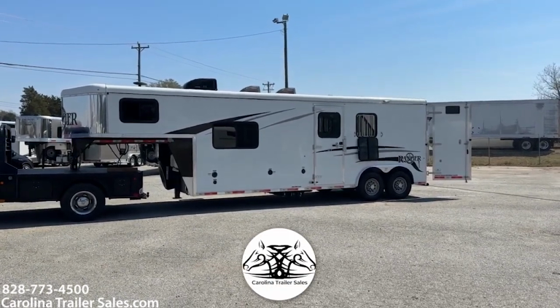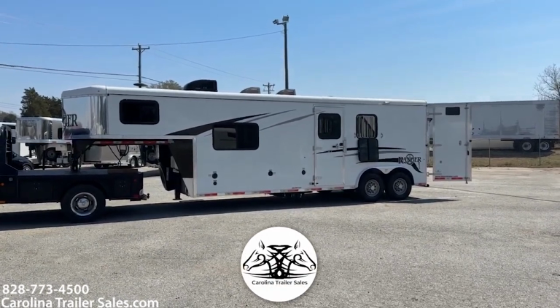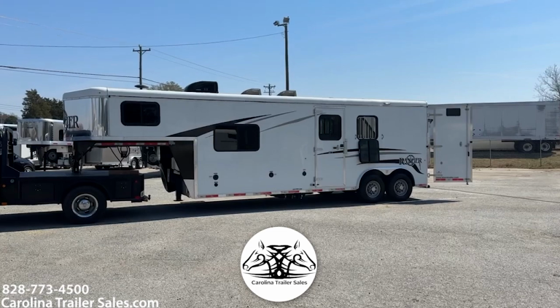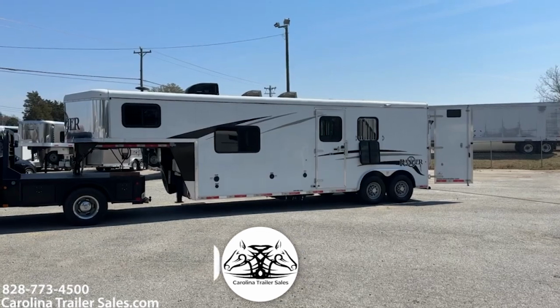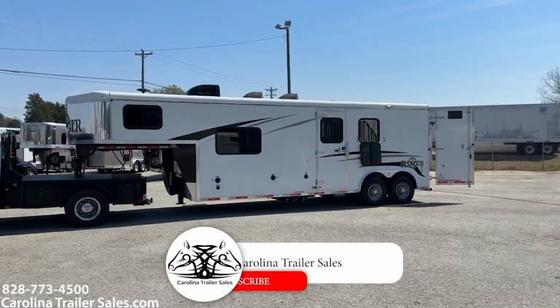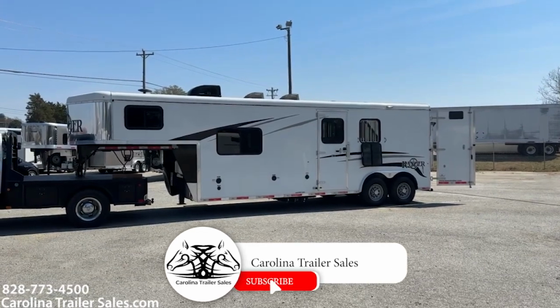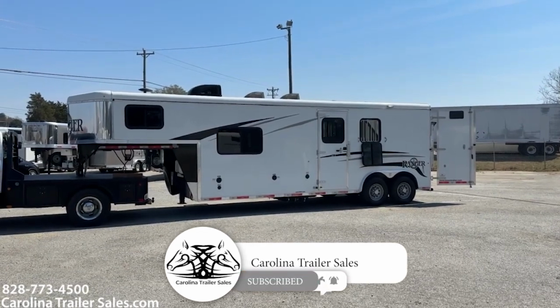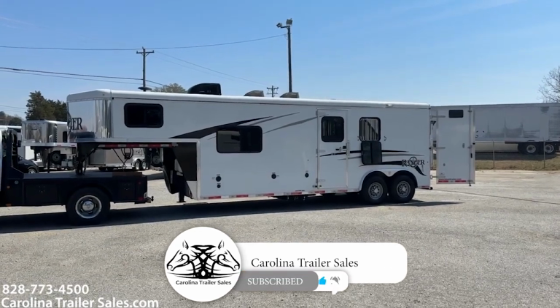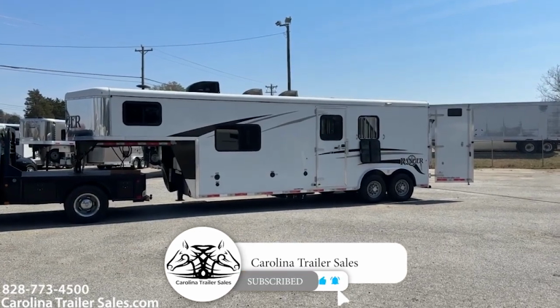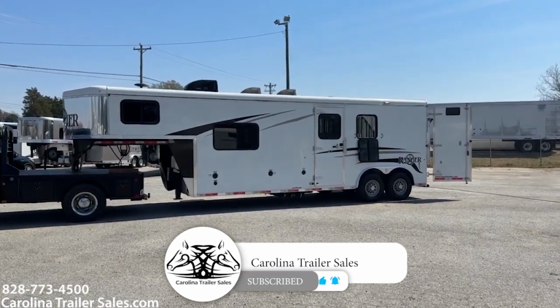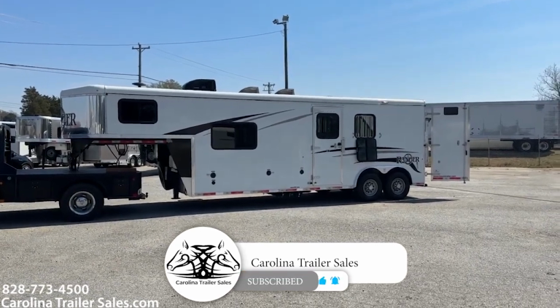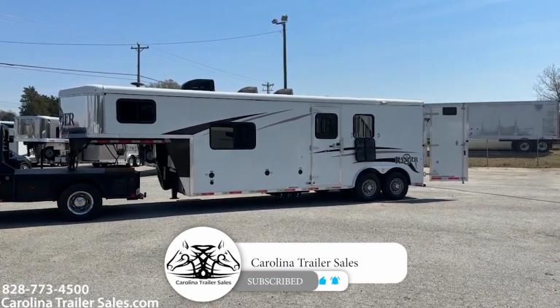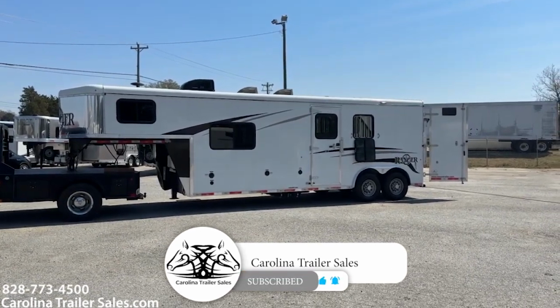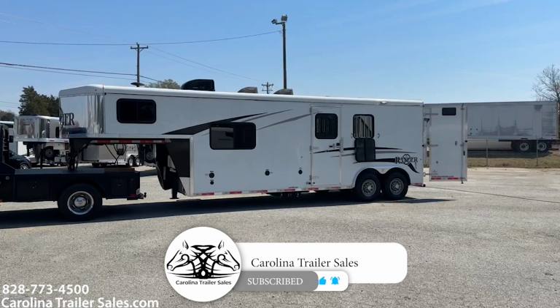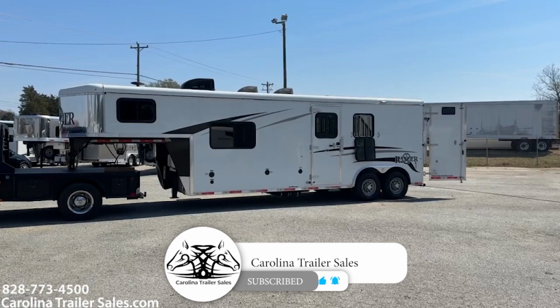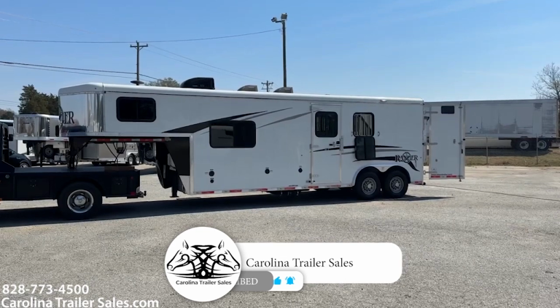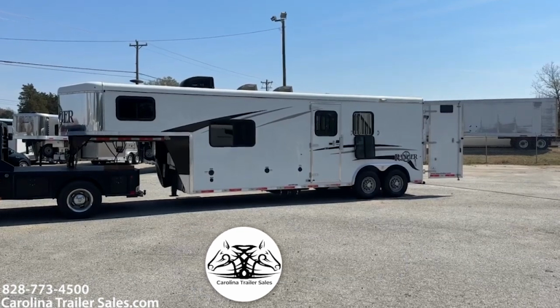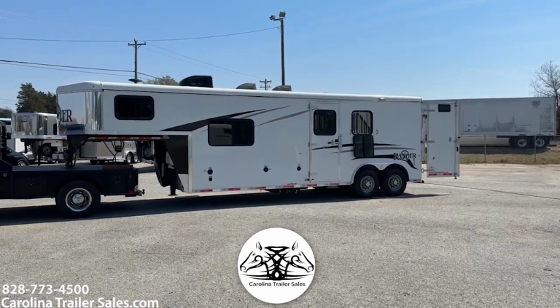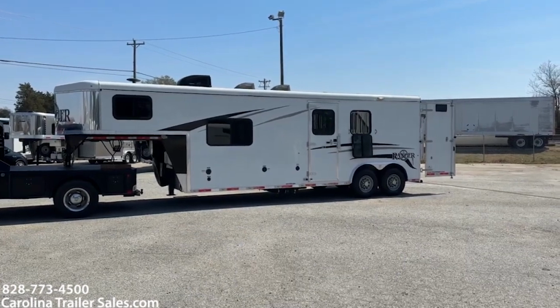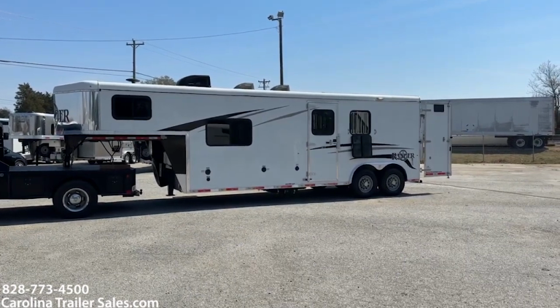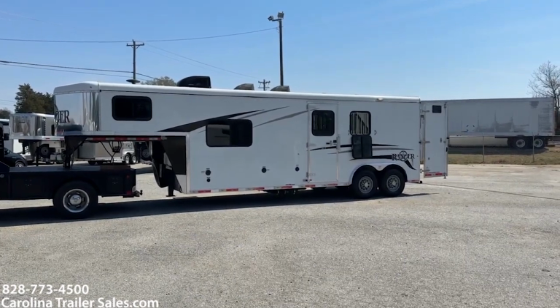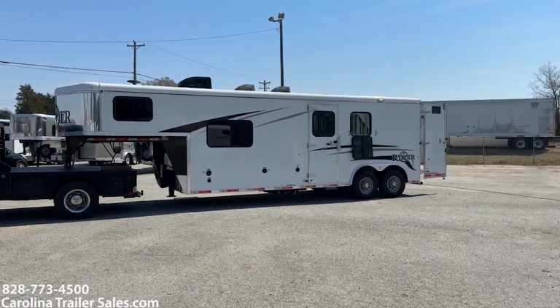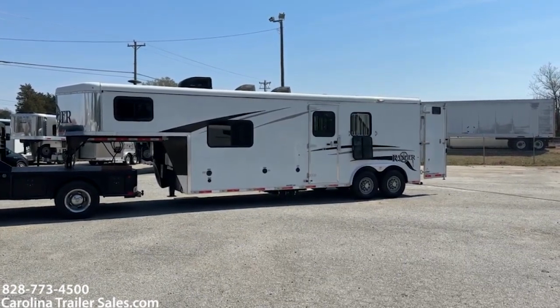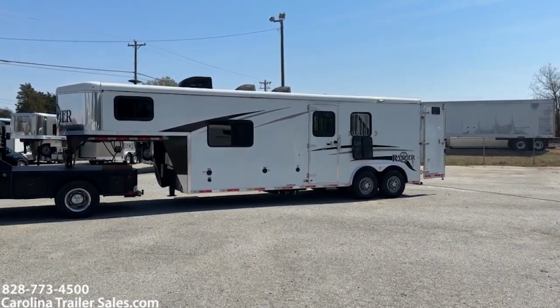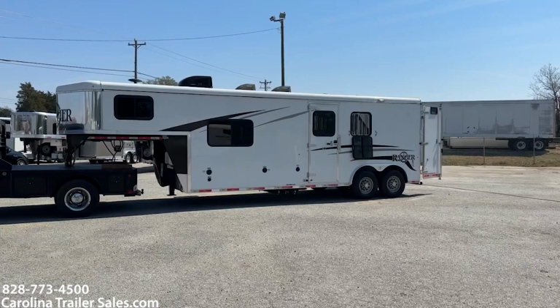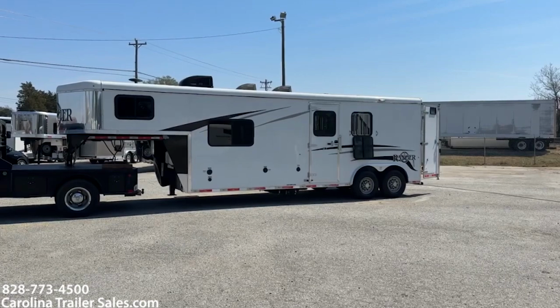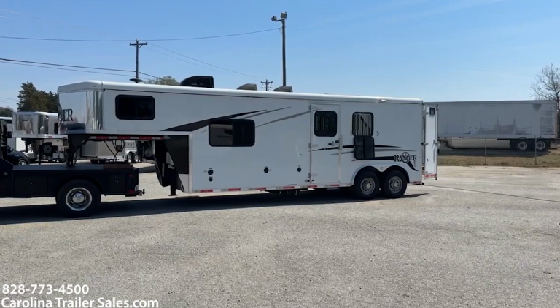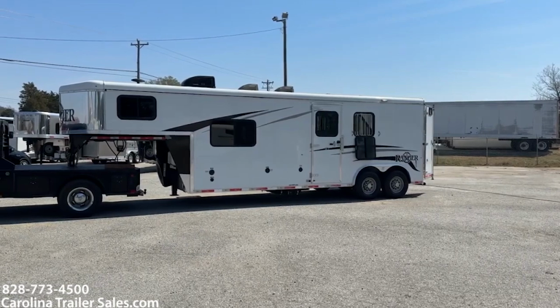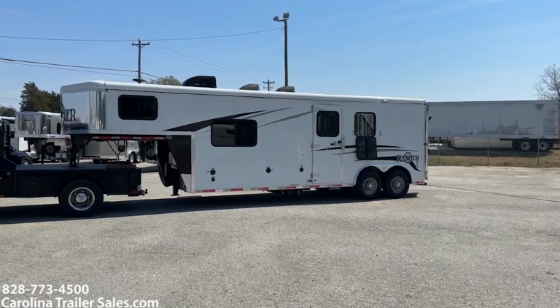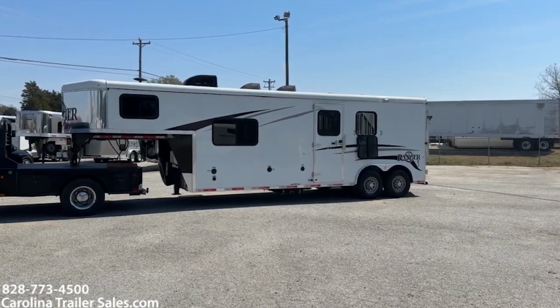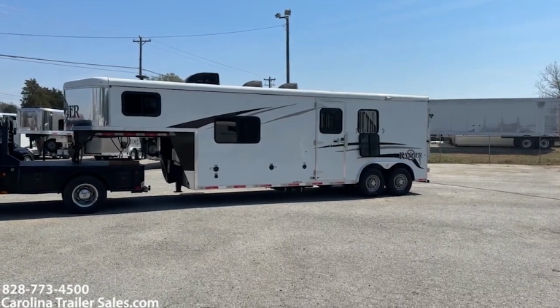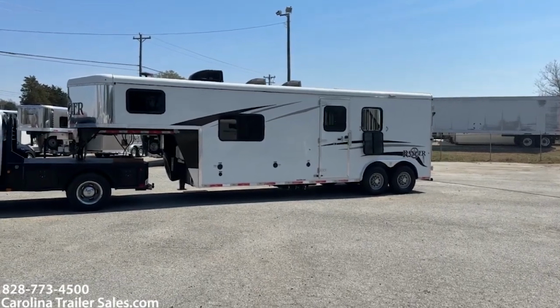This is a 2018 Bison Ranger 8209. It is 8 wide, 2 horse, 9 foot short wall. It is an aluminum skin trailer, steel frame, and it does have a pressure-treated wood floor.